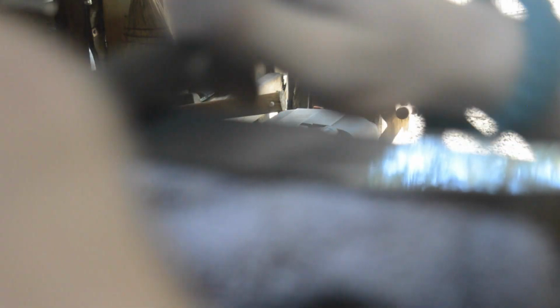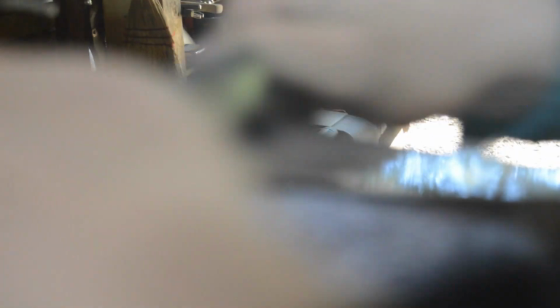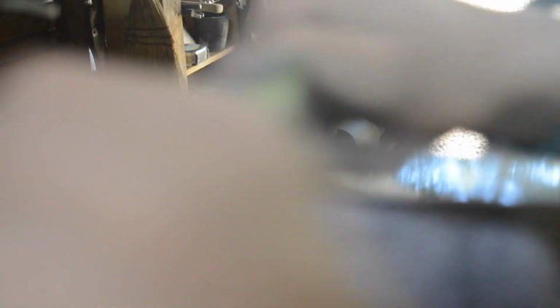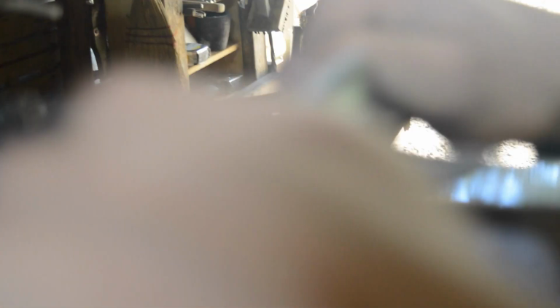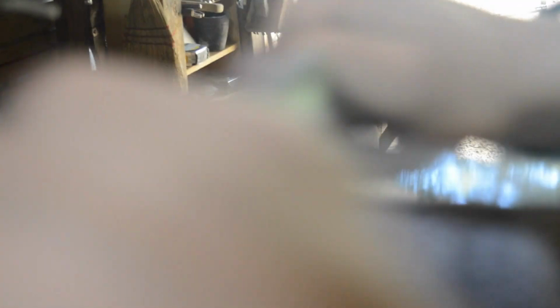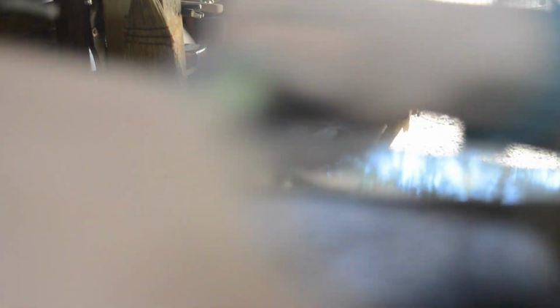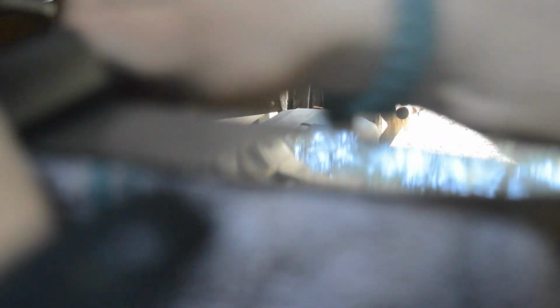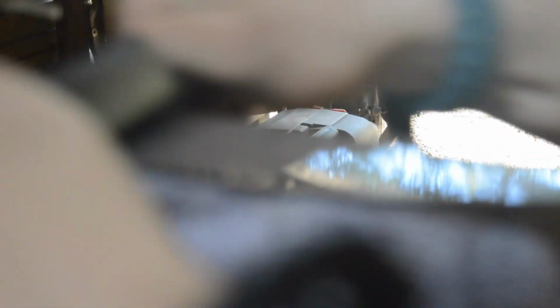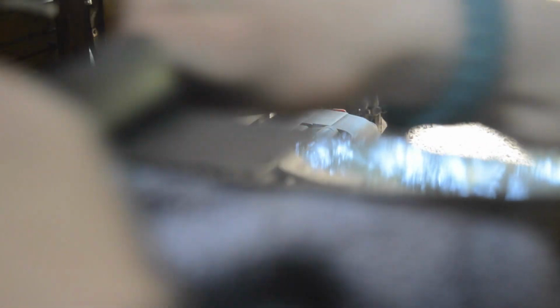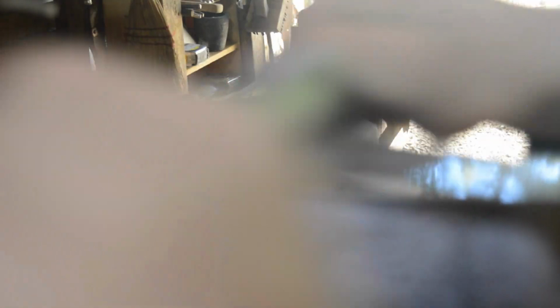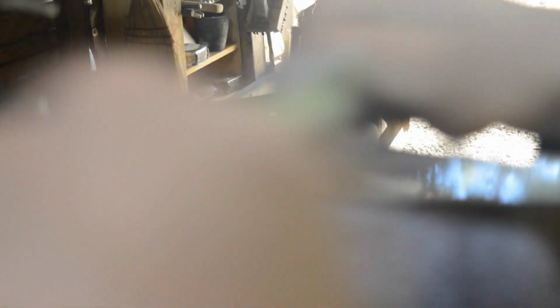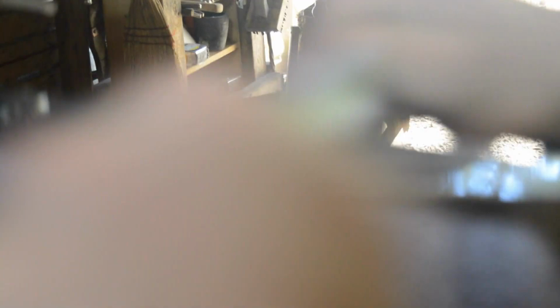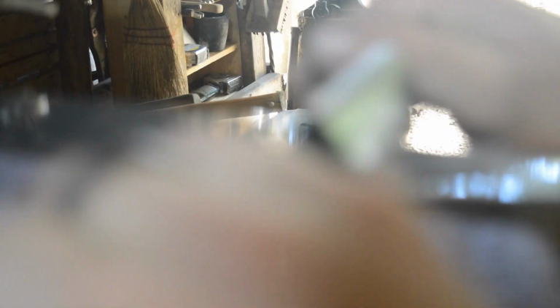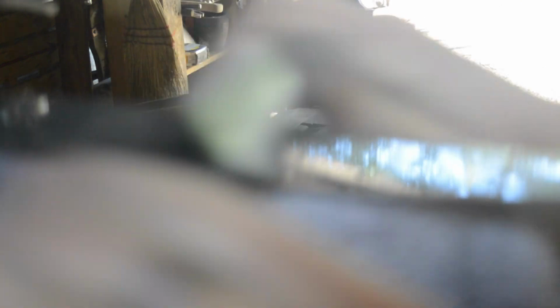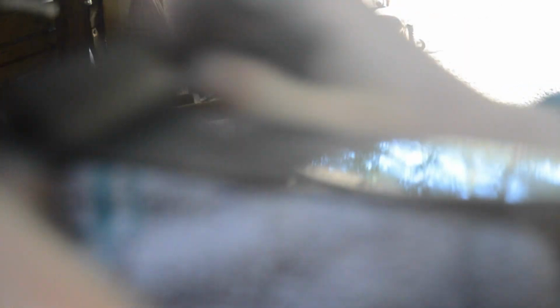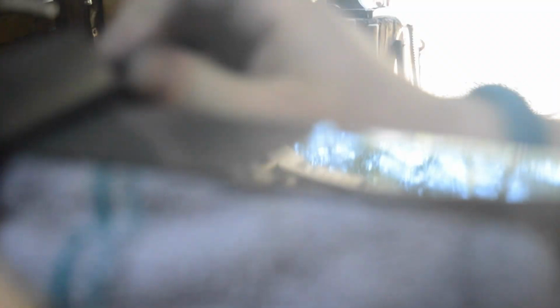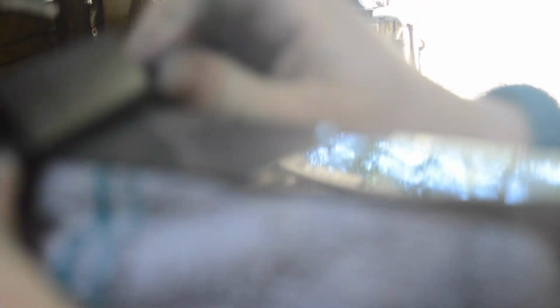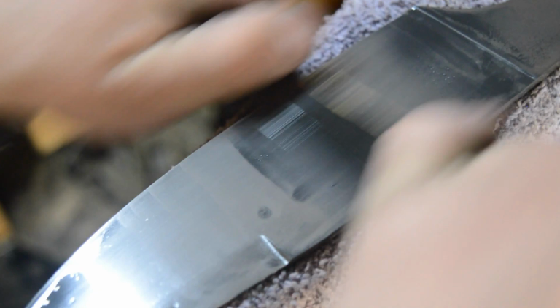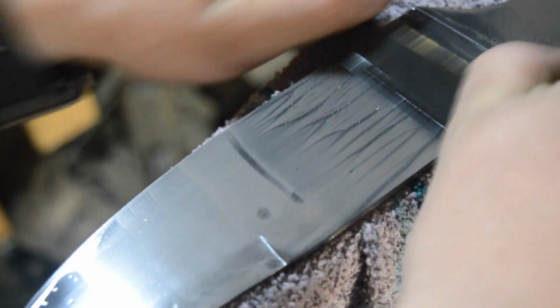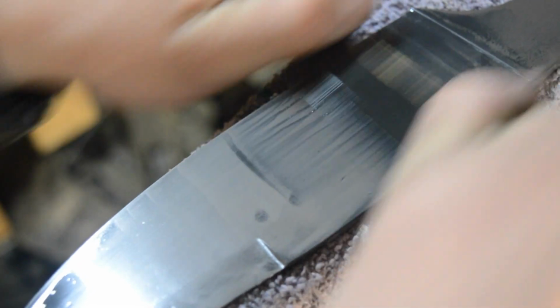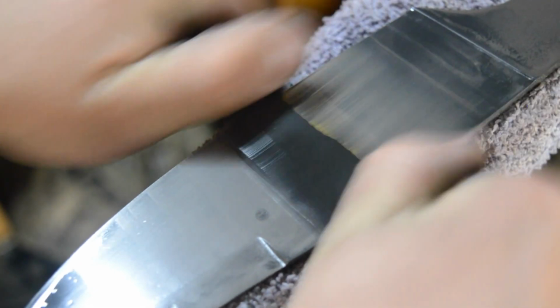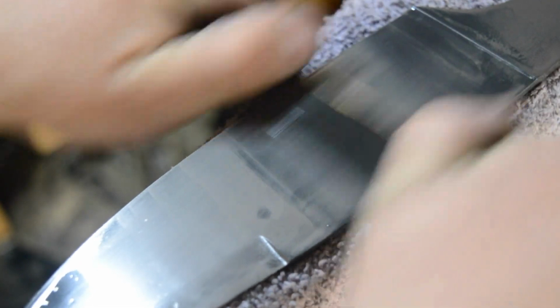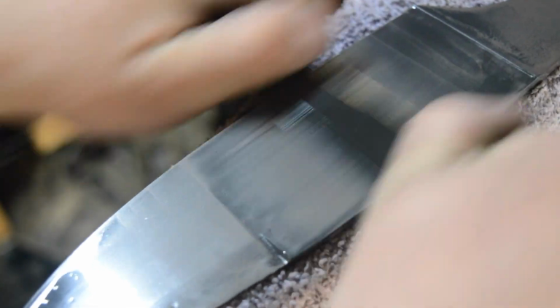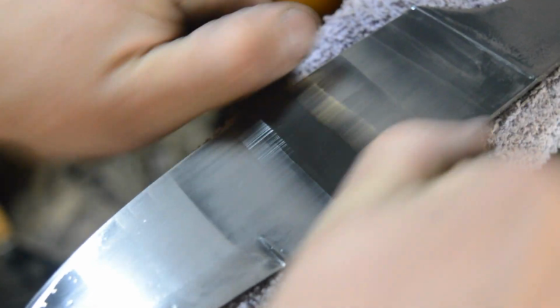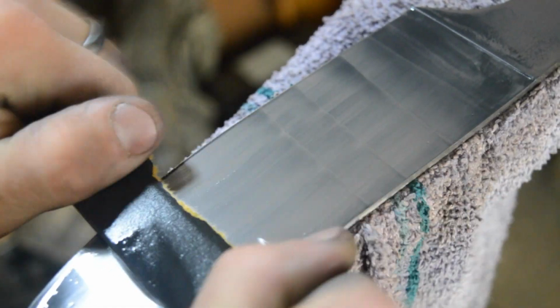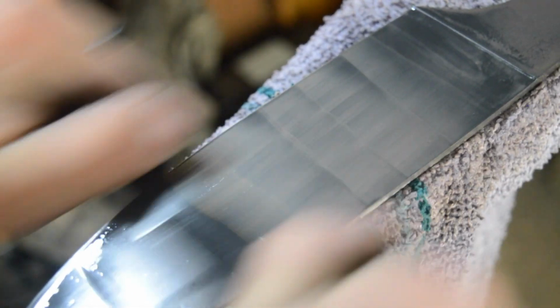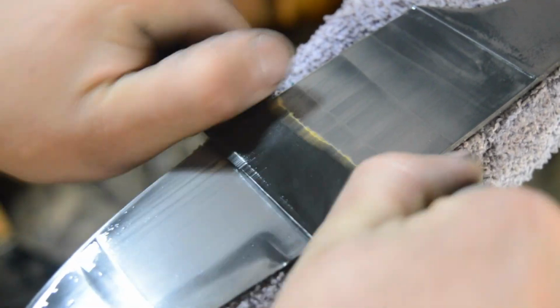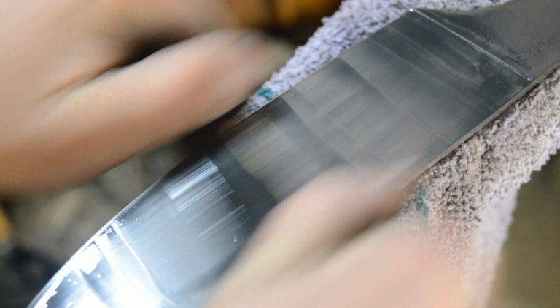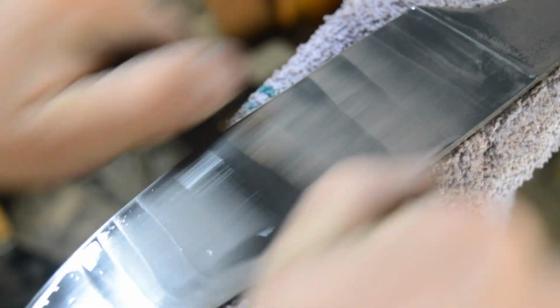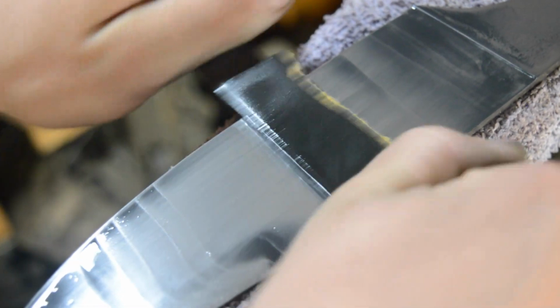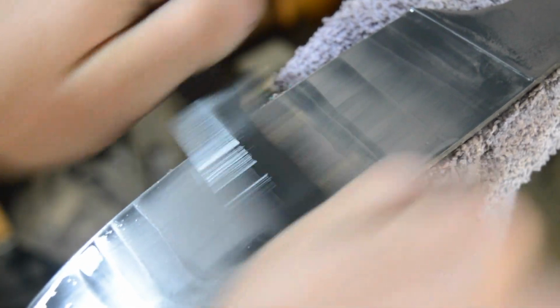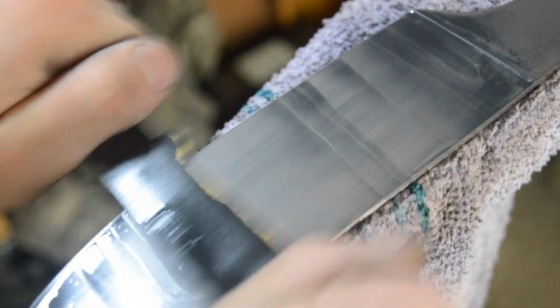When I'm hand sanding this blade, I notice a darker spot along the cutting edge of the blade, which looks similar to hamon. It must have happened during the quench, but I'm not sure. If you guys know what that is, please tell me.